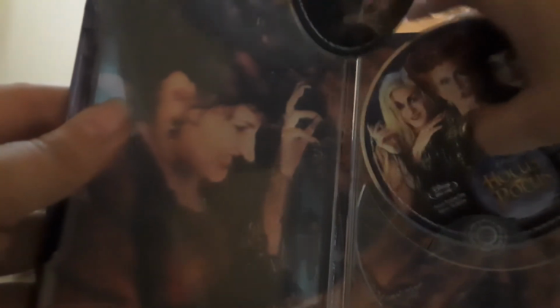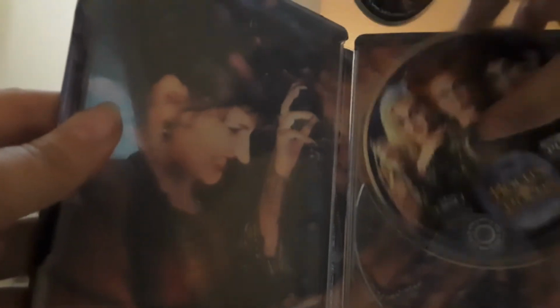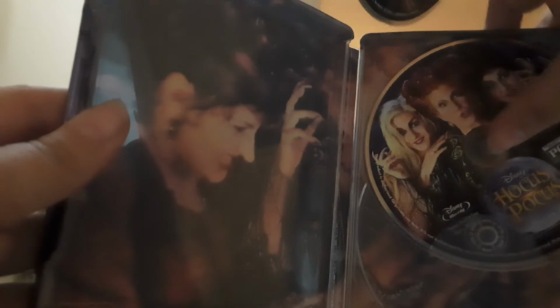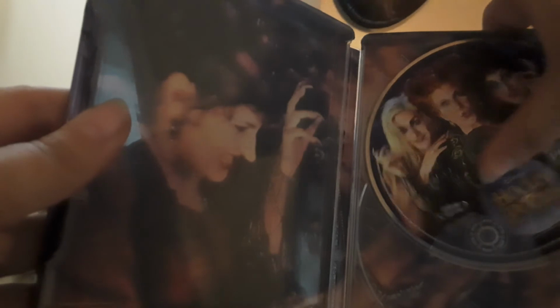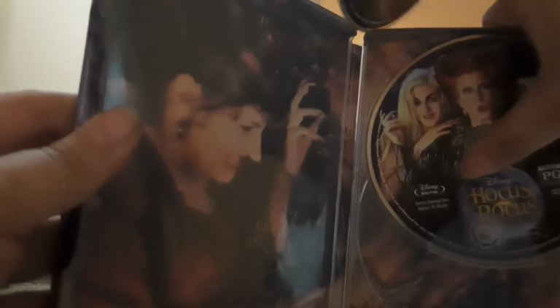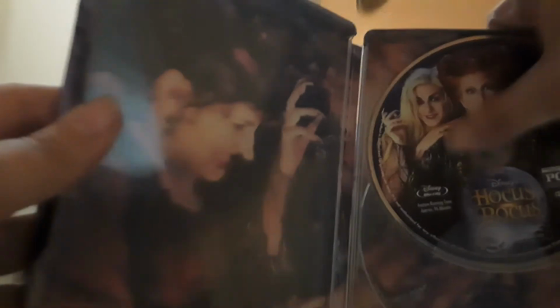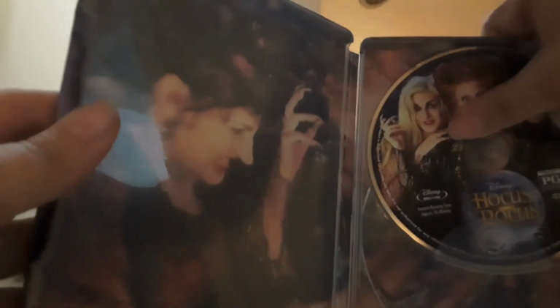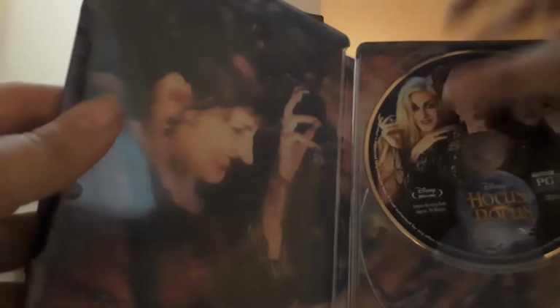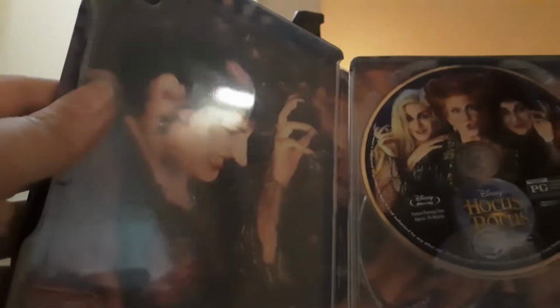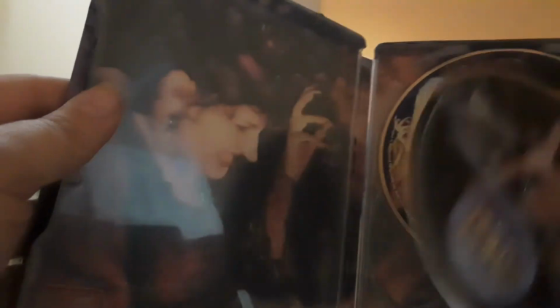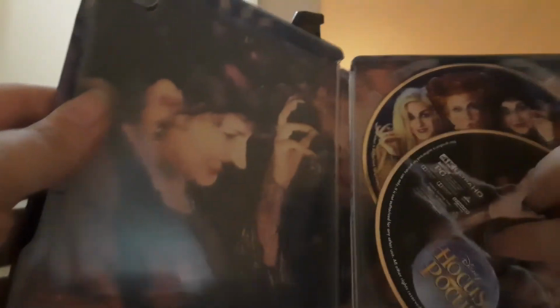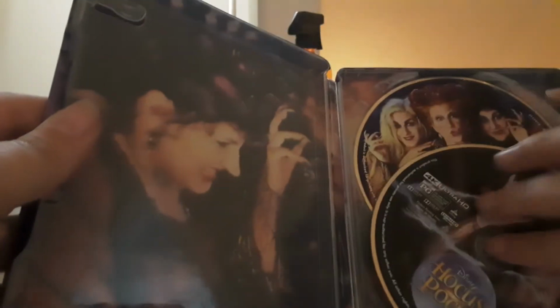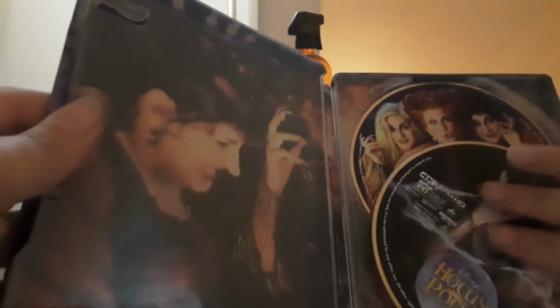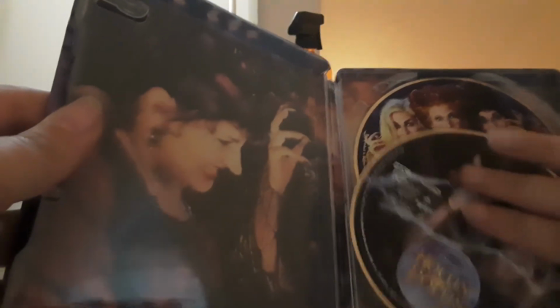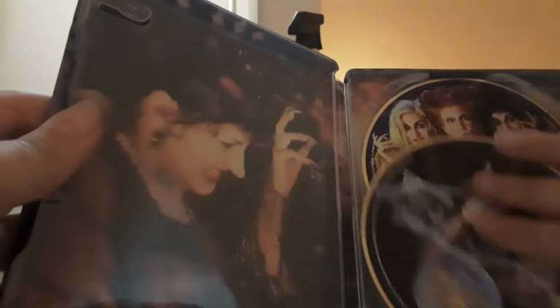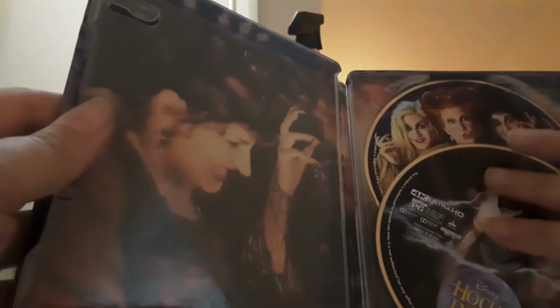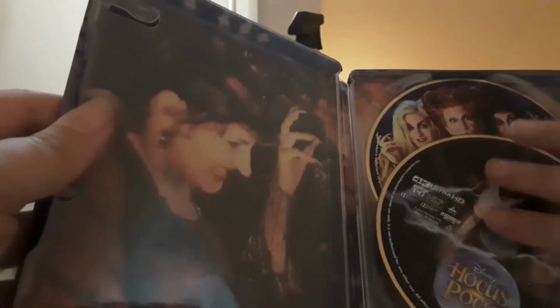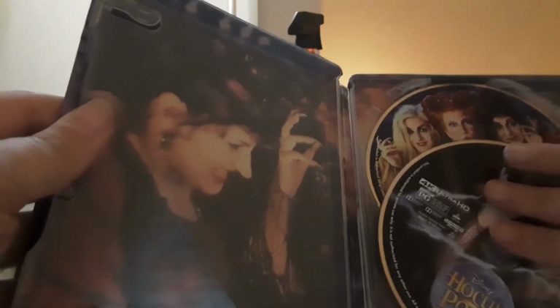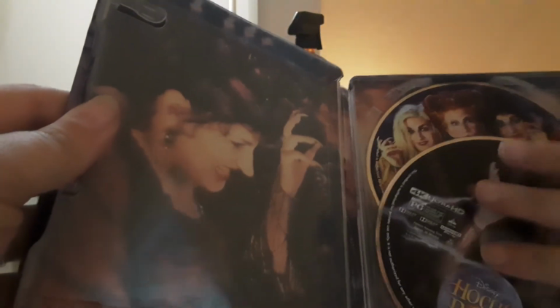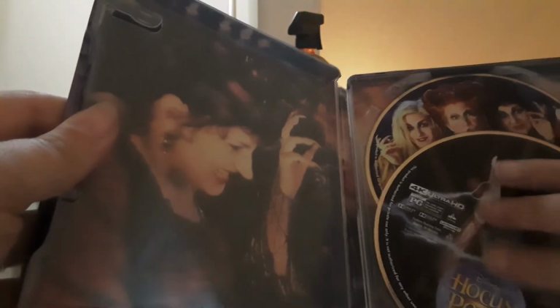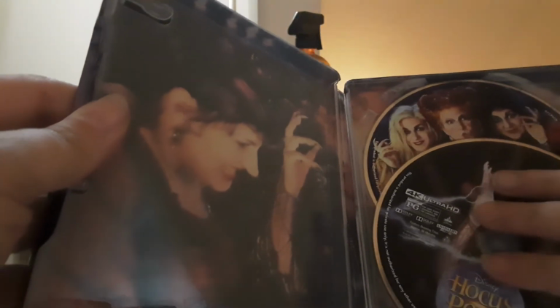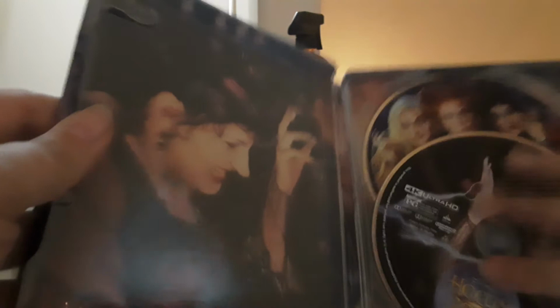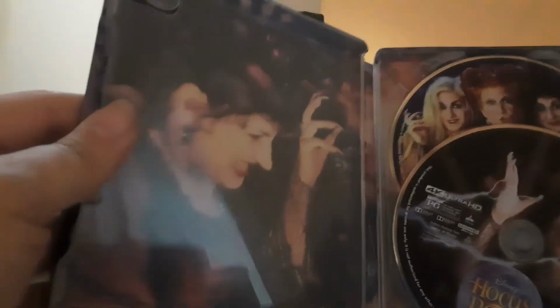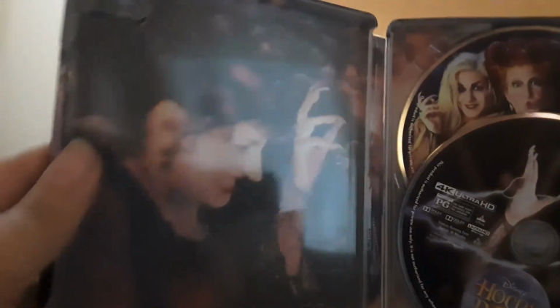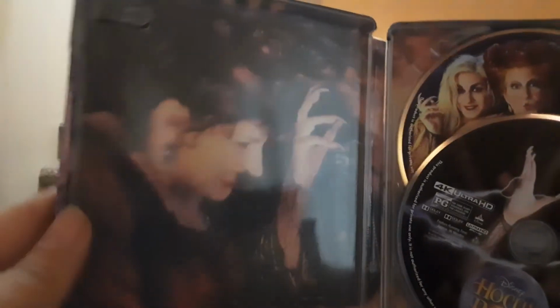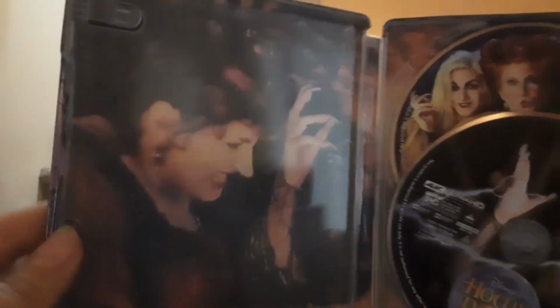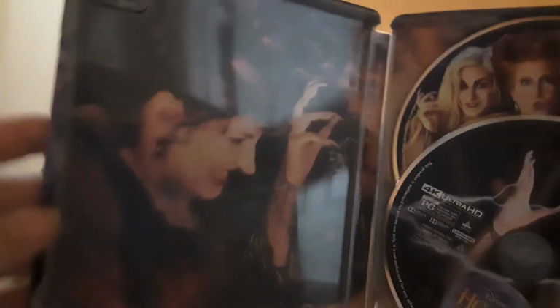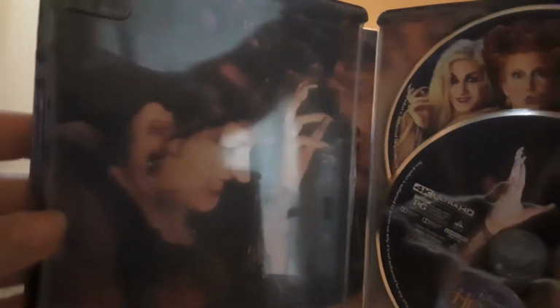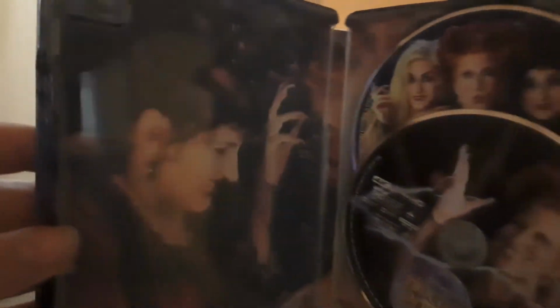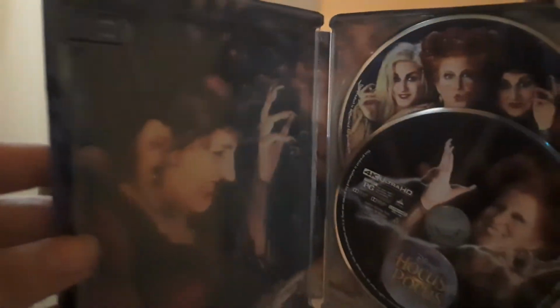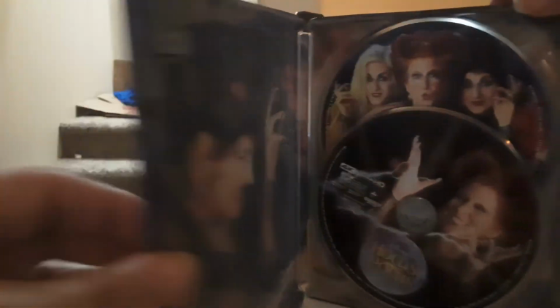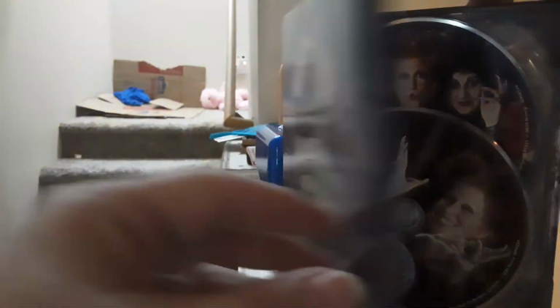Yeah, that's totally awesome. Man, this thing would look awesome in 4K.